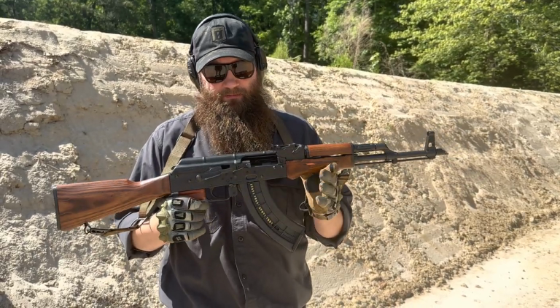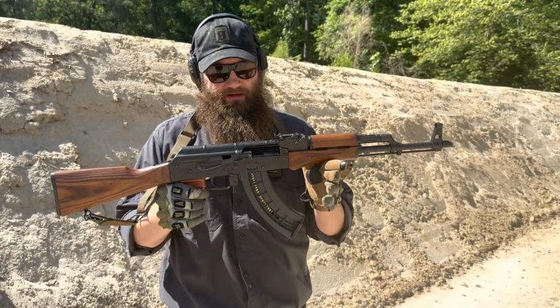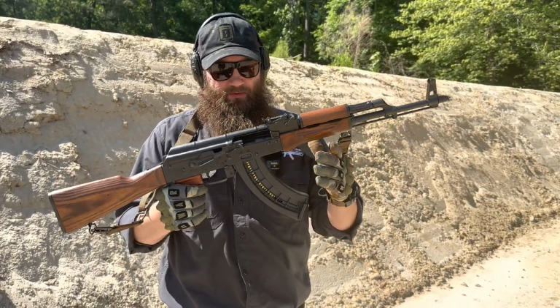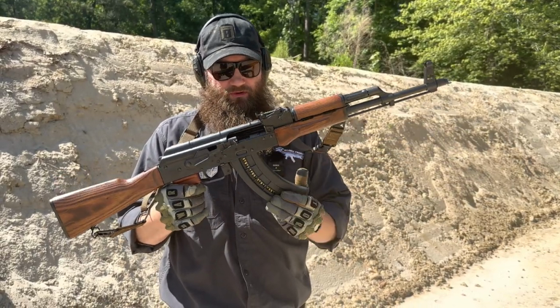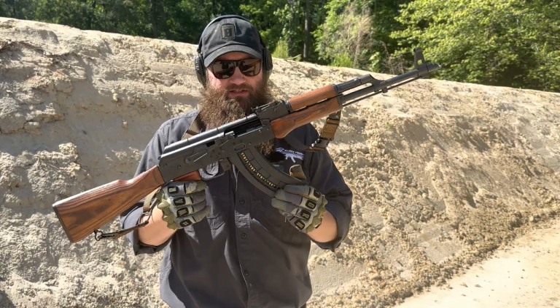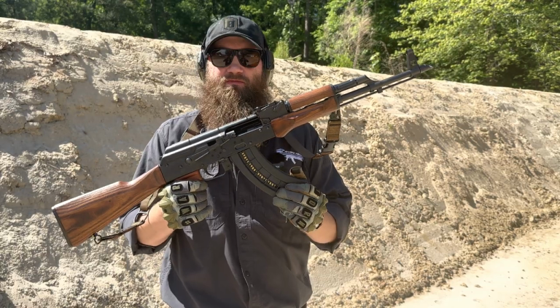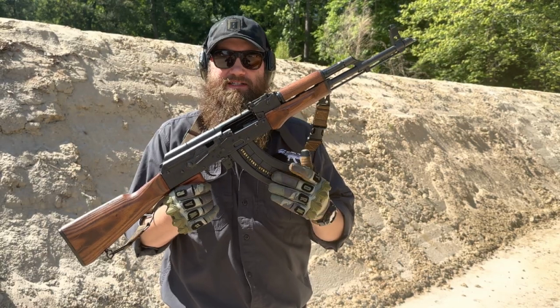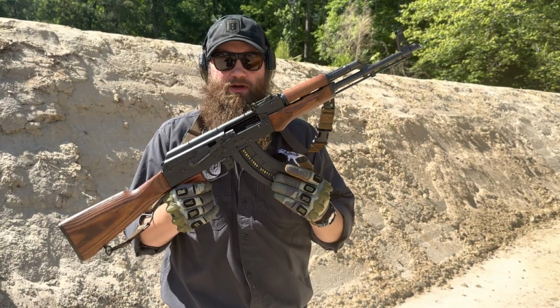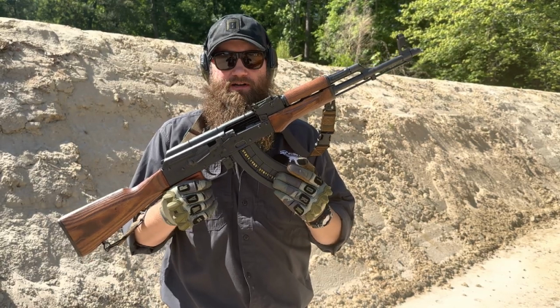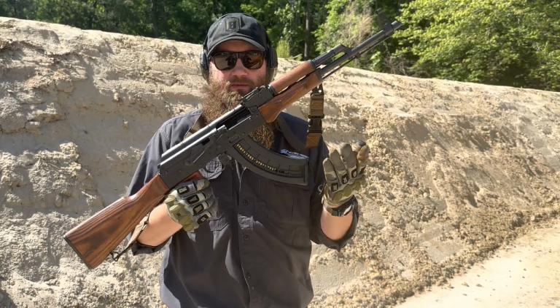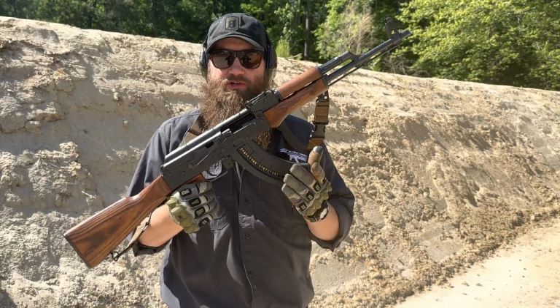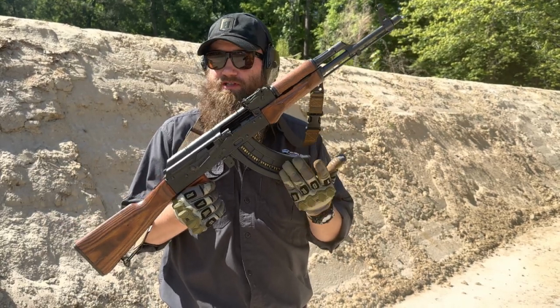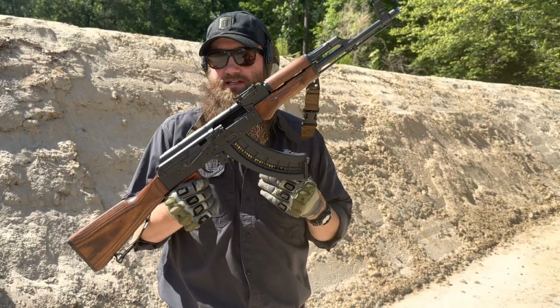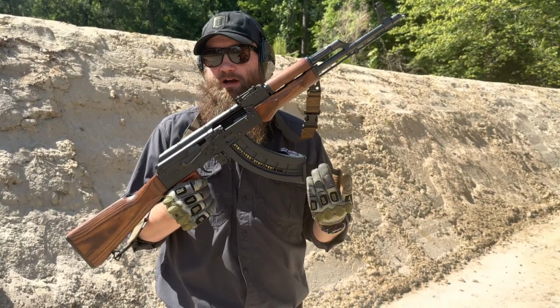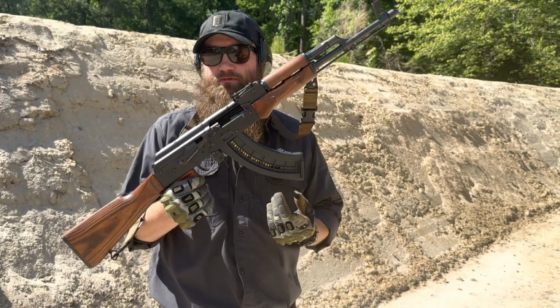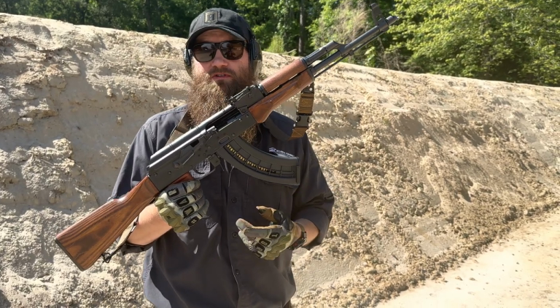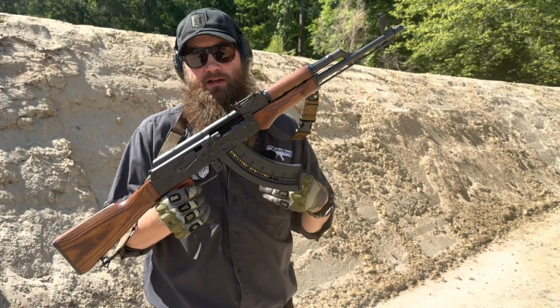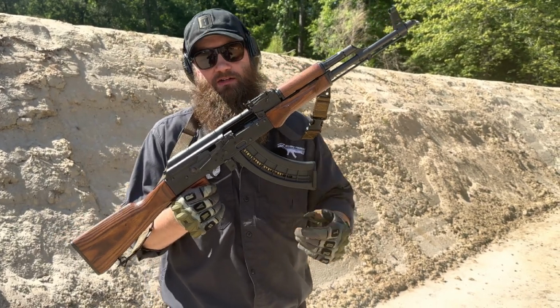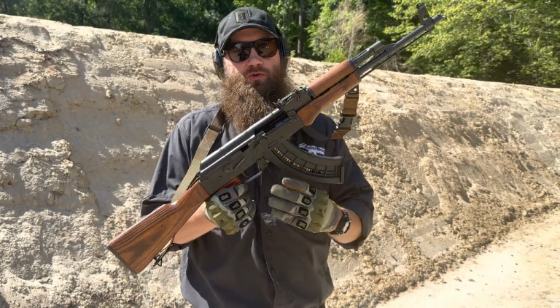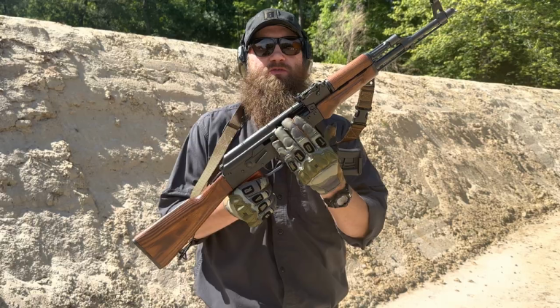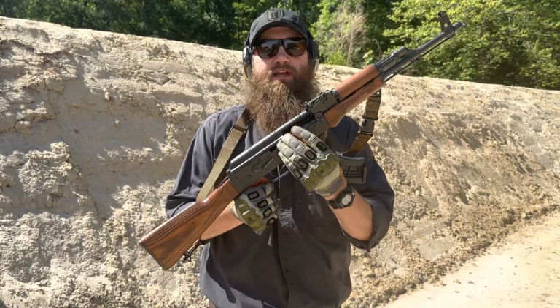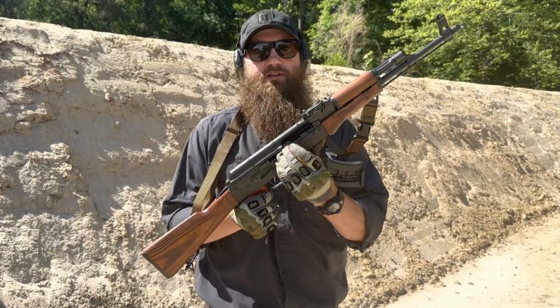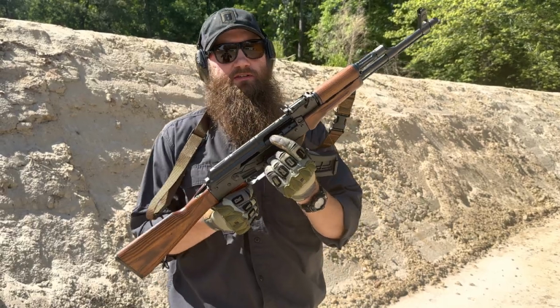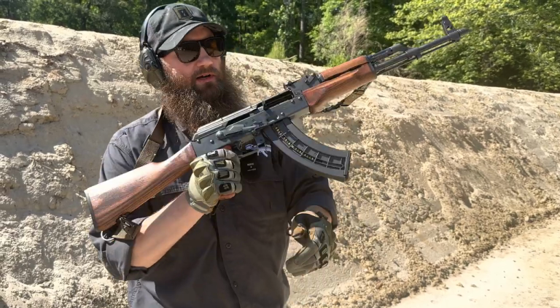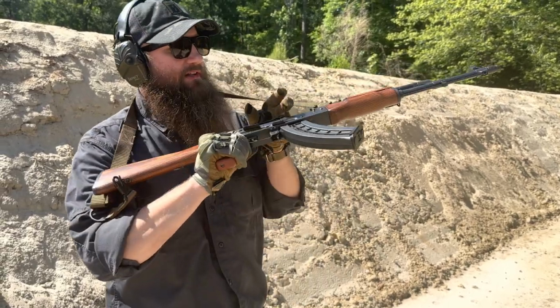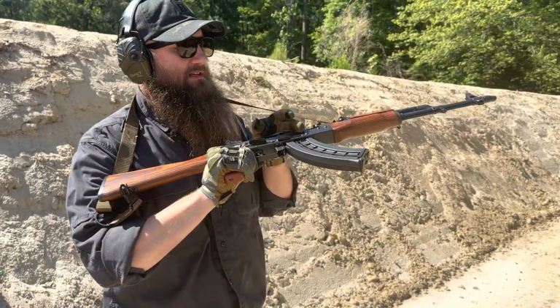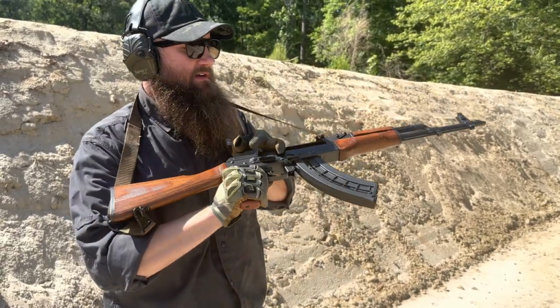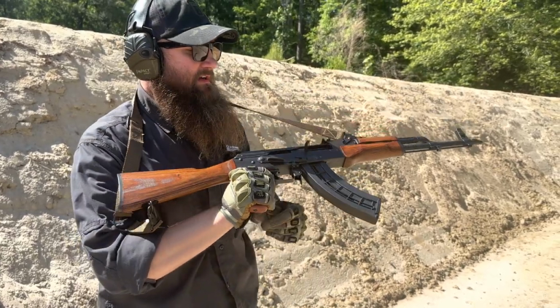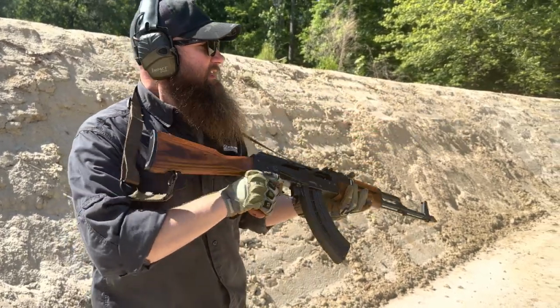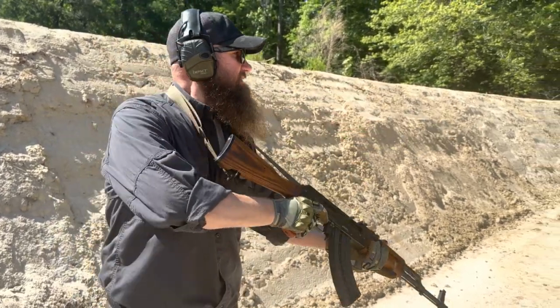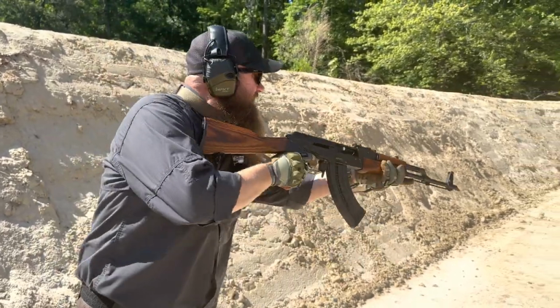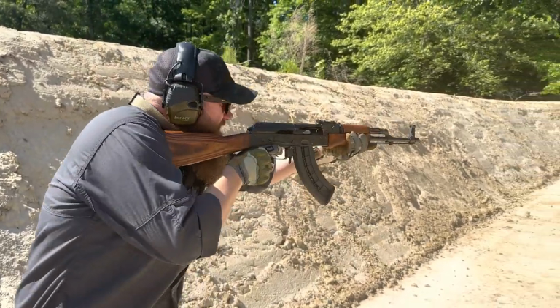We have loaded some Remington ammo in here that we want to shoot this thing and see how it performs. I'd like you to join us on that journey, so let's go ahead and run this thing and see how it runs.